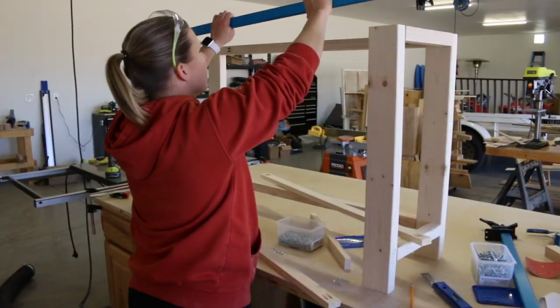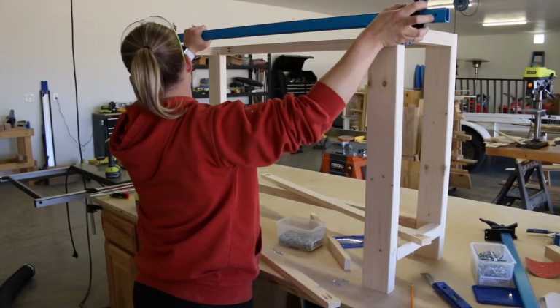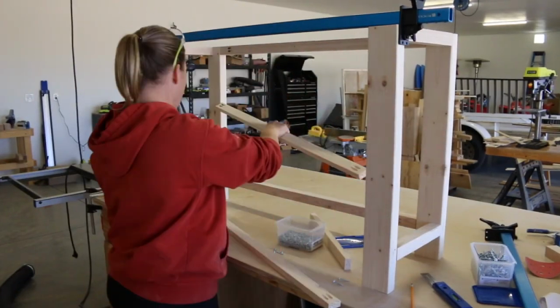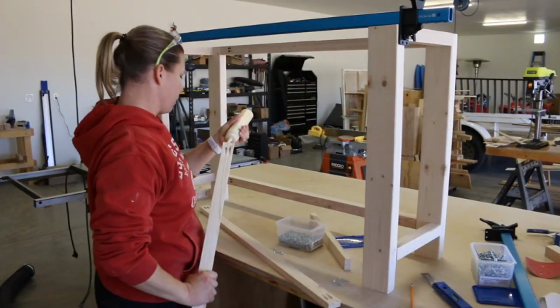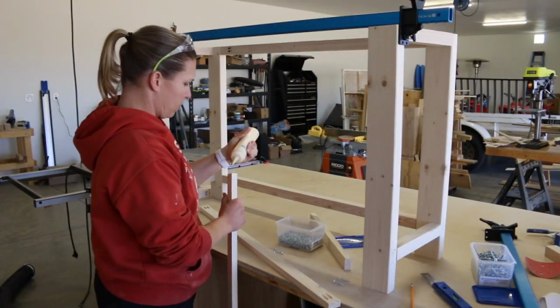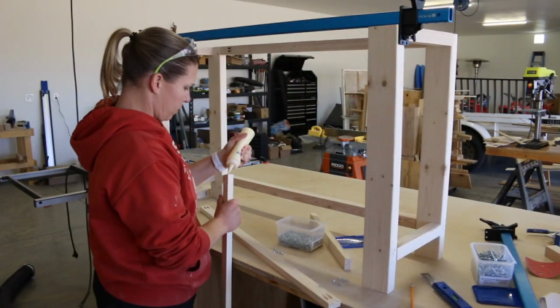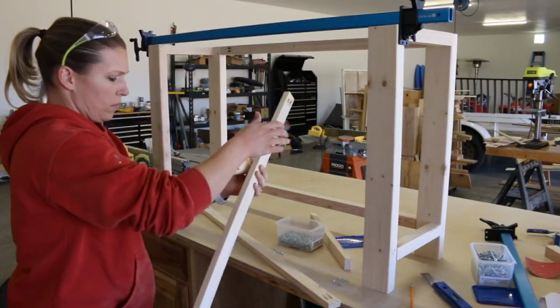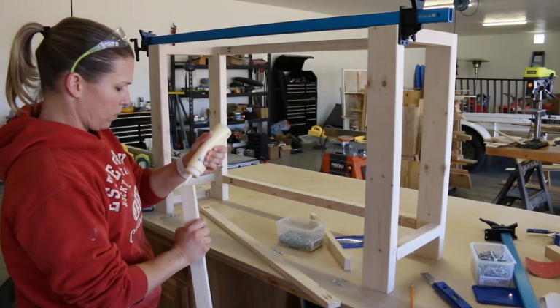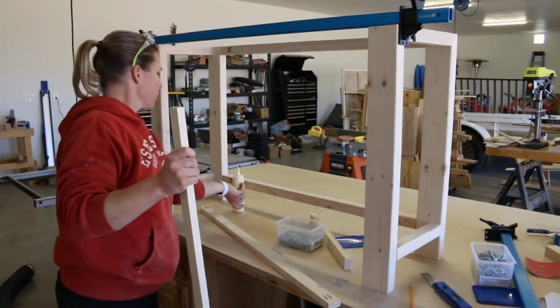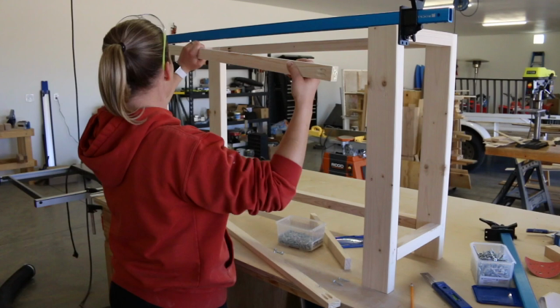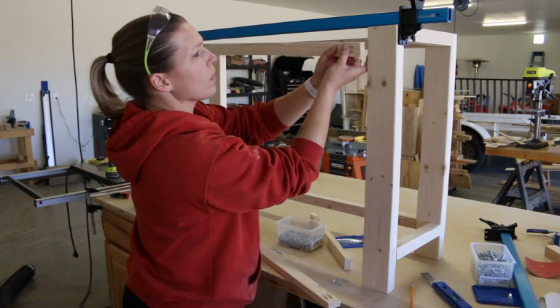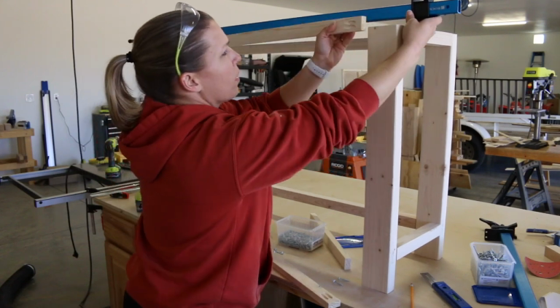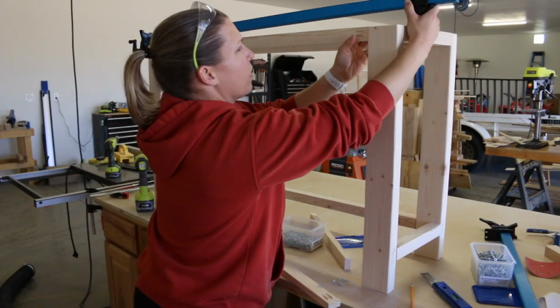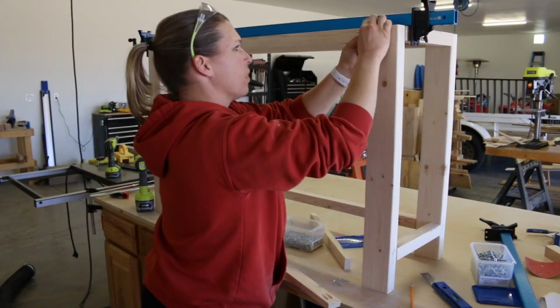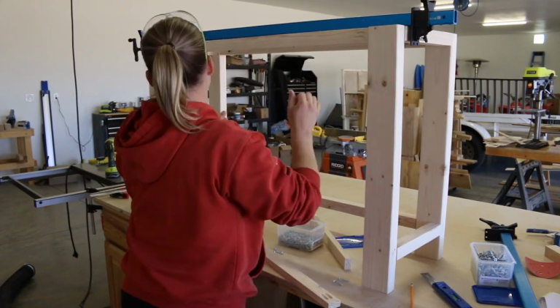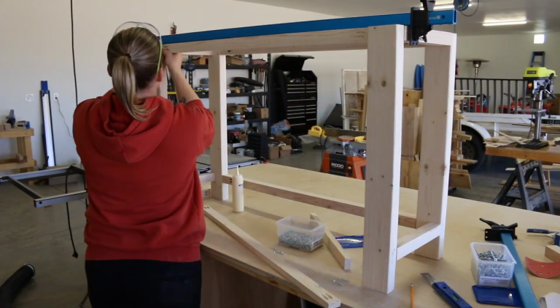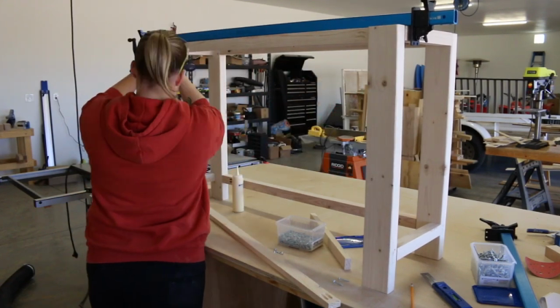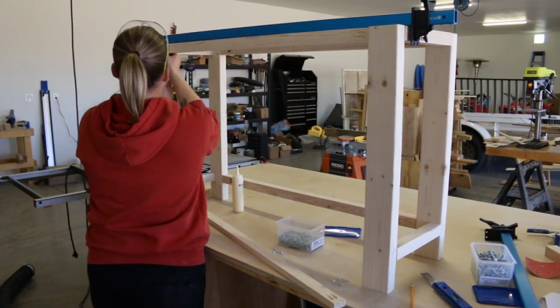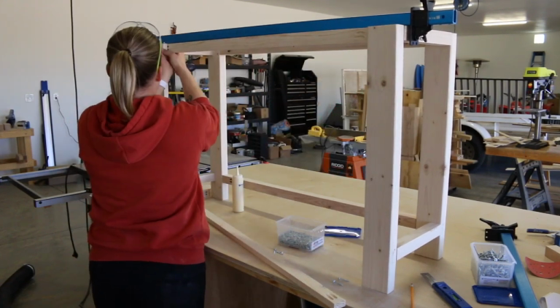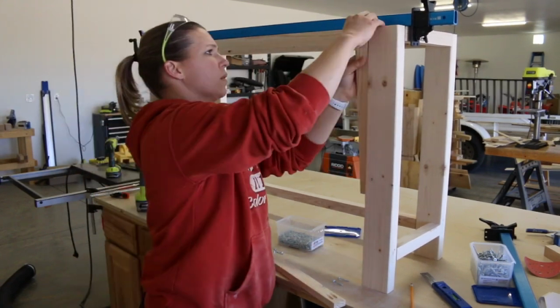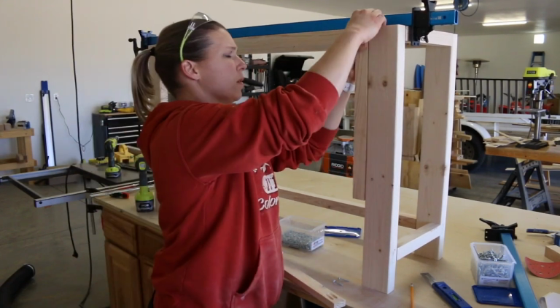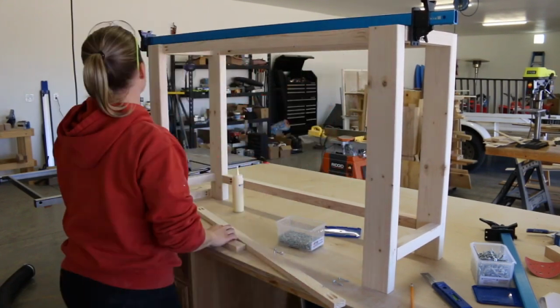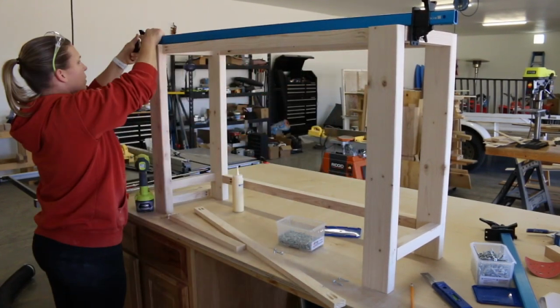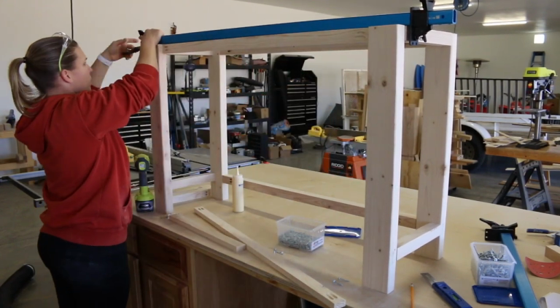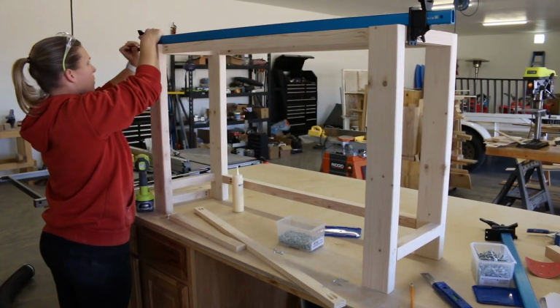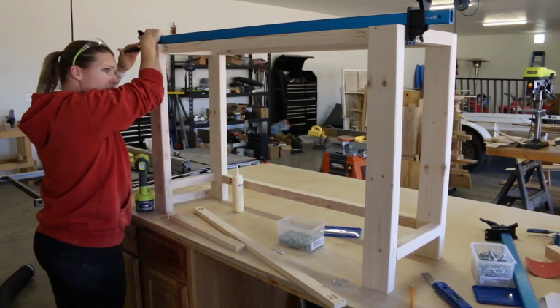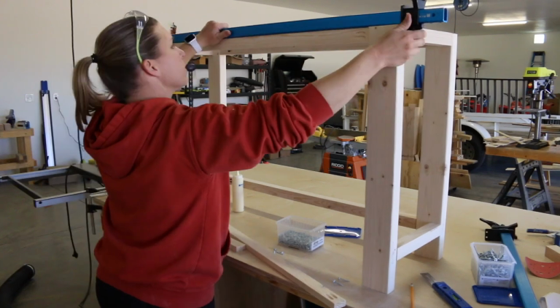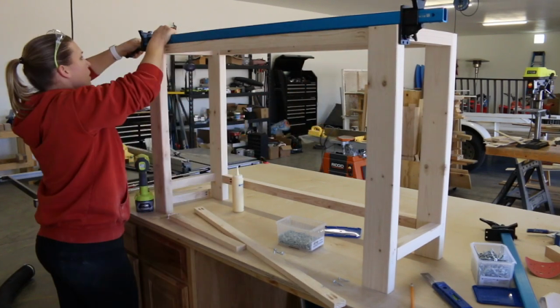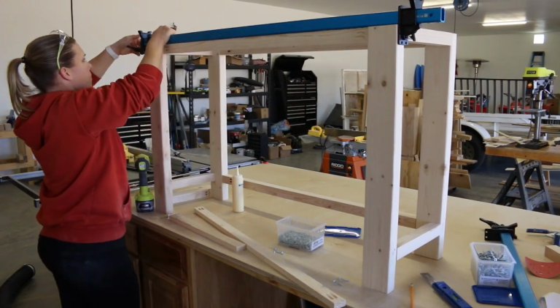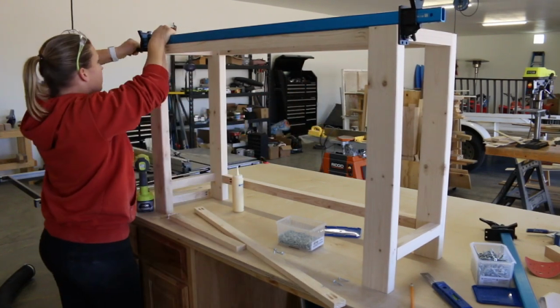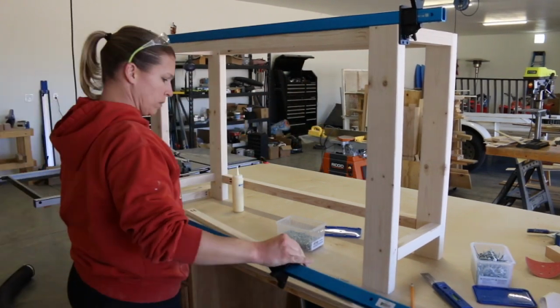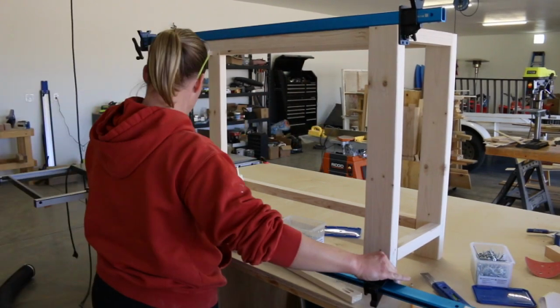Next, I attached the back 1x2 stretchers. These are set so that they are flush with the inside face of the legs. I attached these with wood glue and 1¼ inch pocket screws.